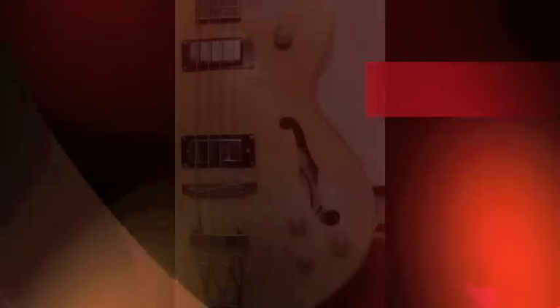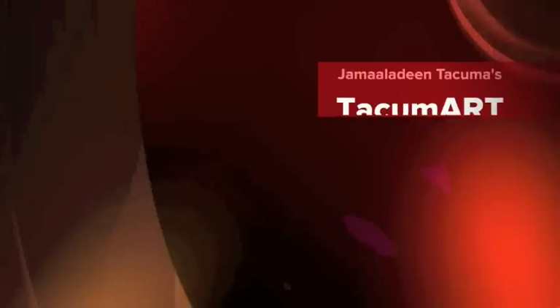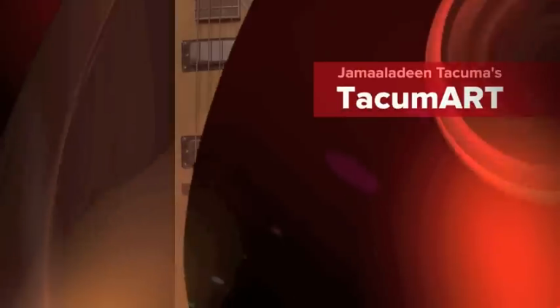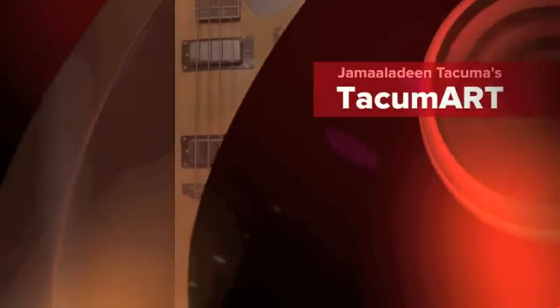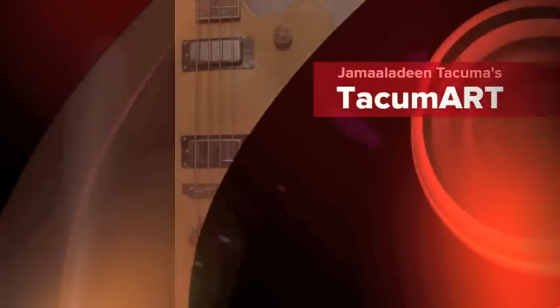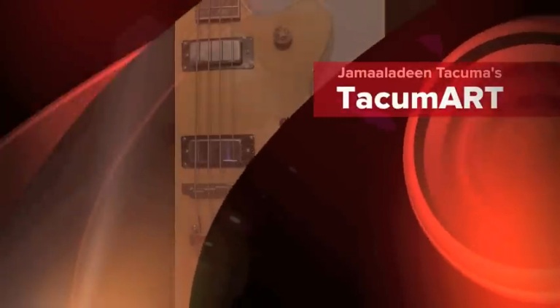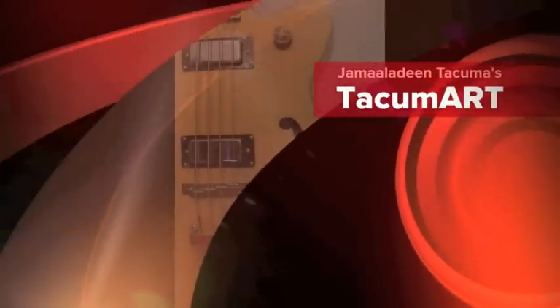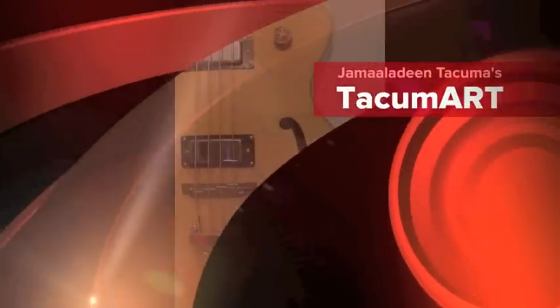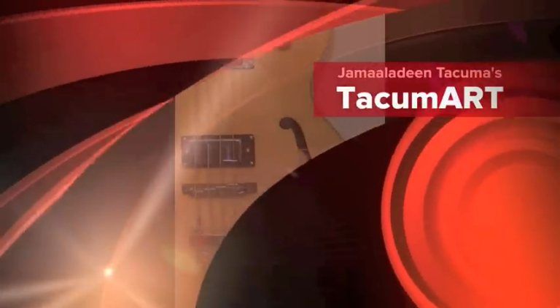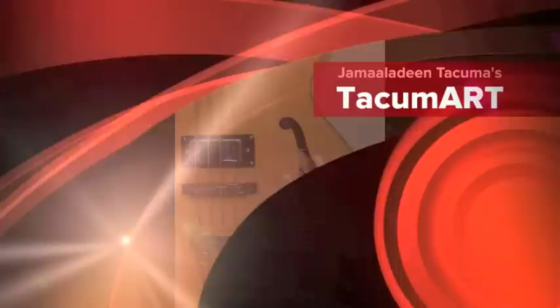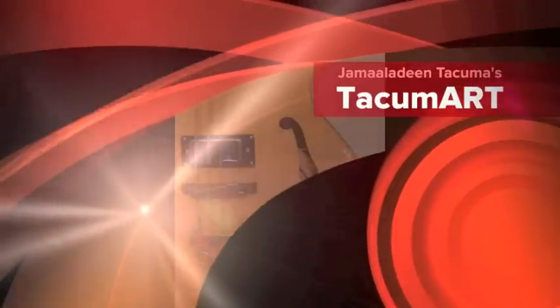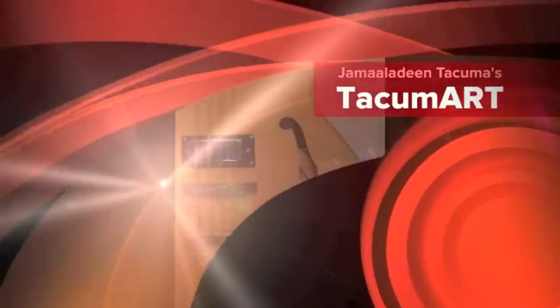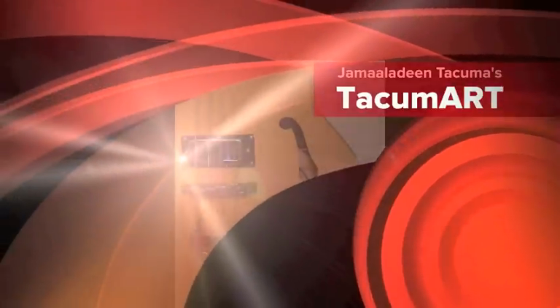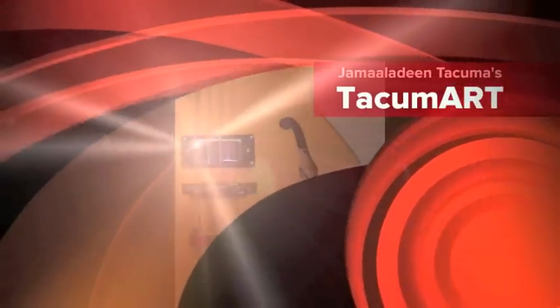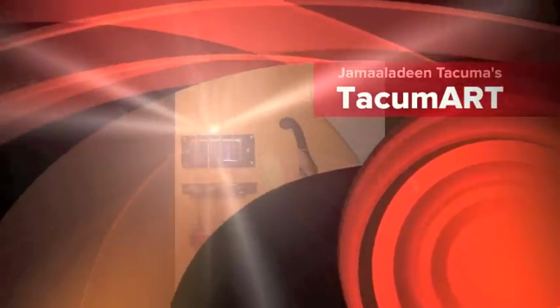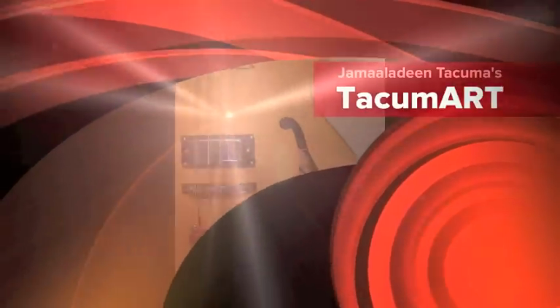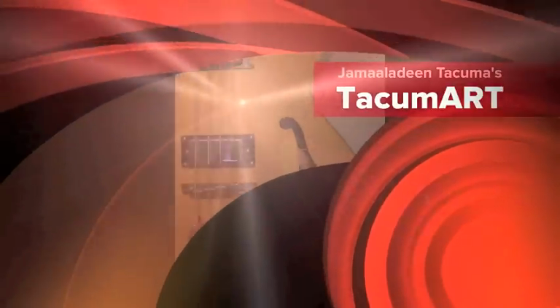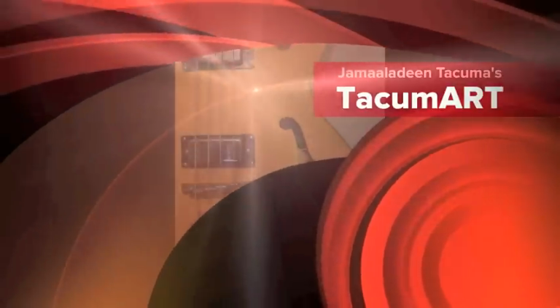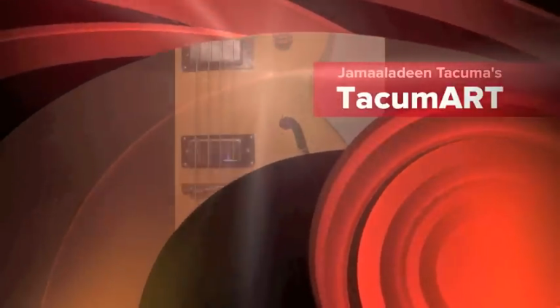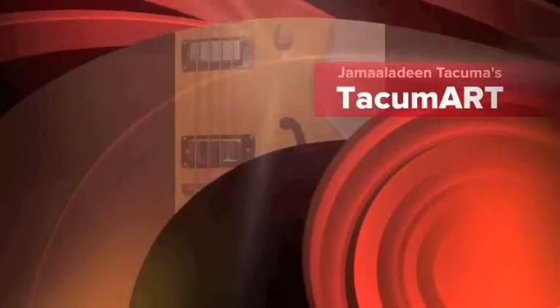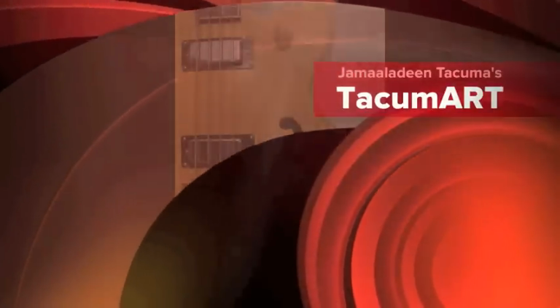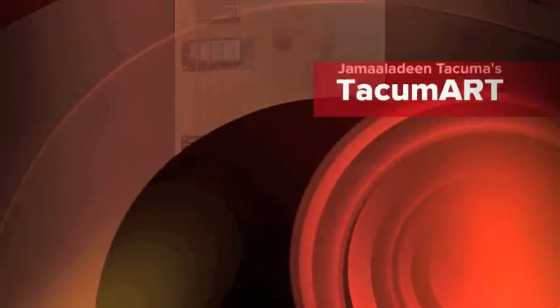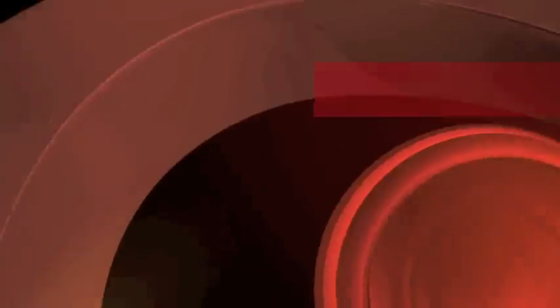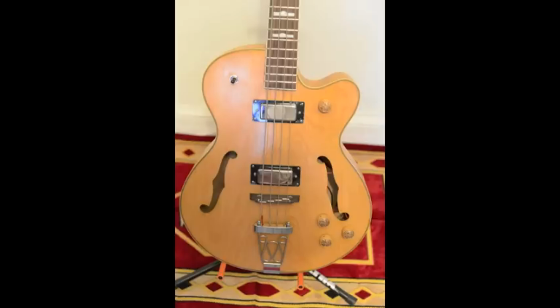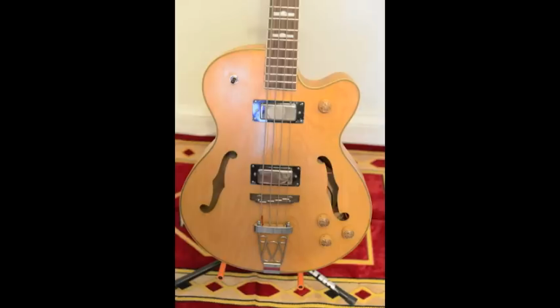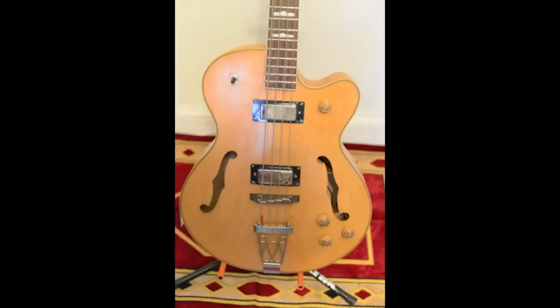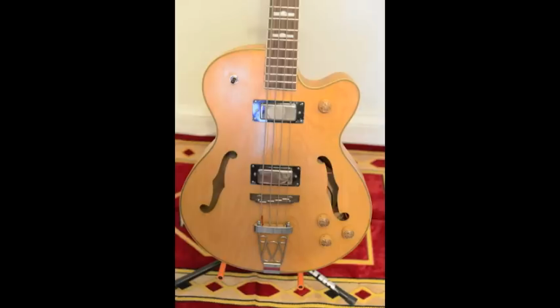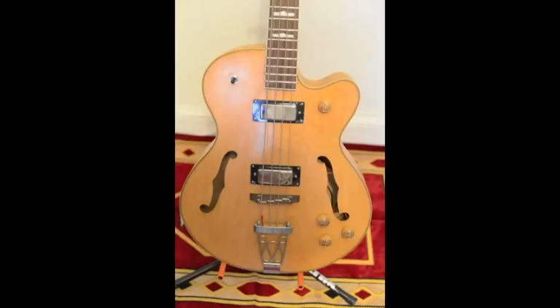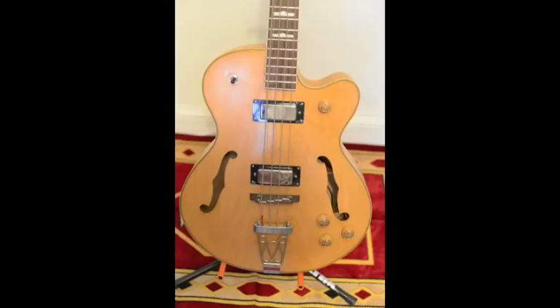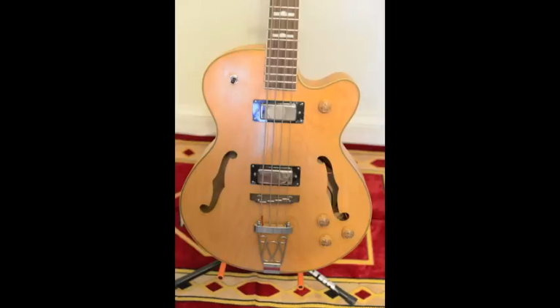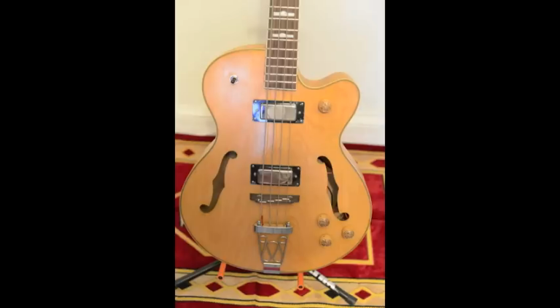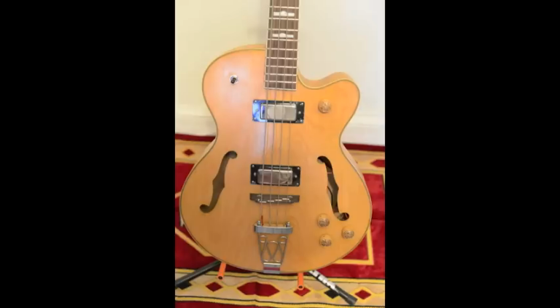Breaking news! Jamal Adin Takuma's new Takum Art Prototype Arch Top Hollow Body Bass Guitar is now available for viewing.